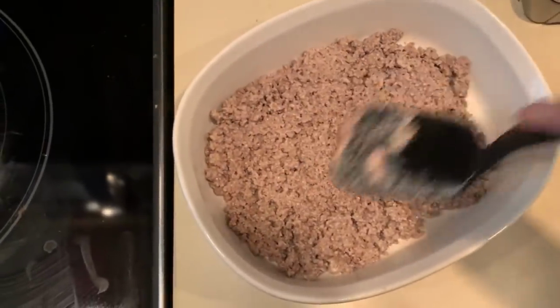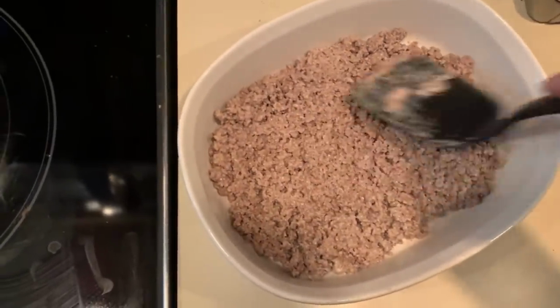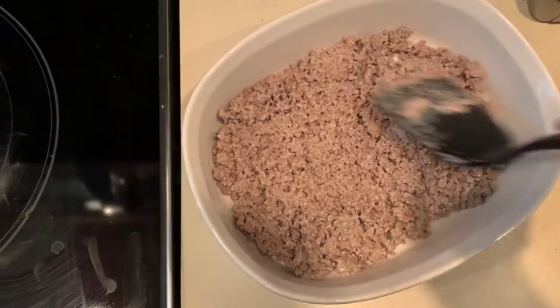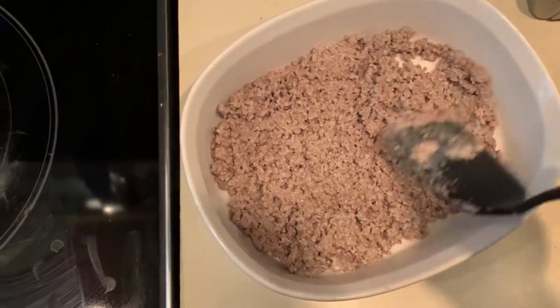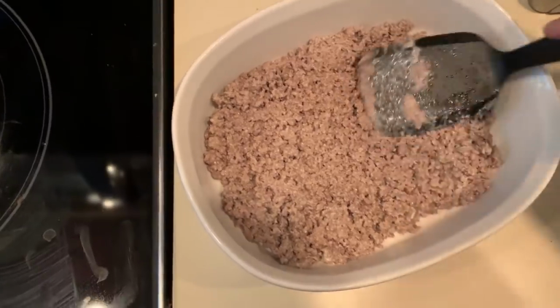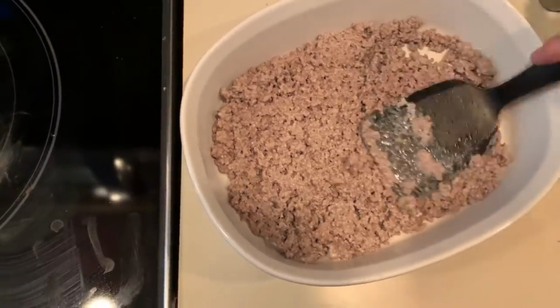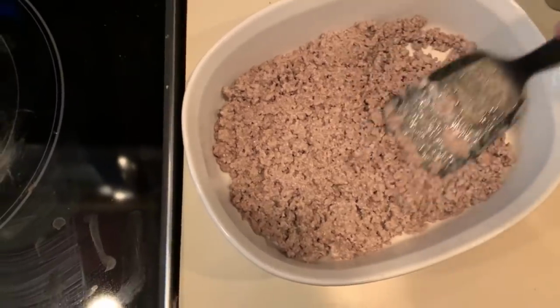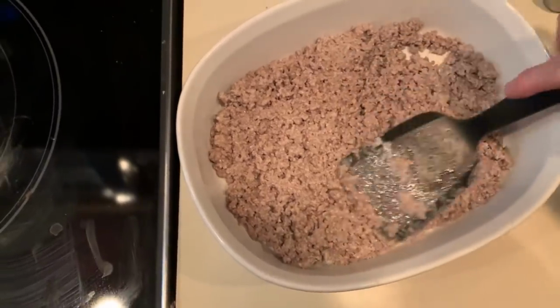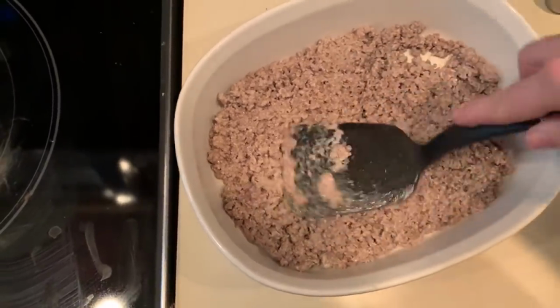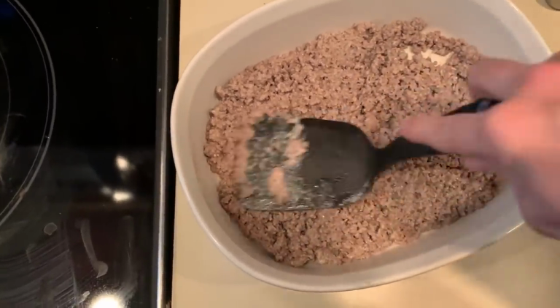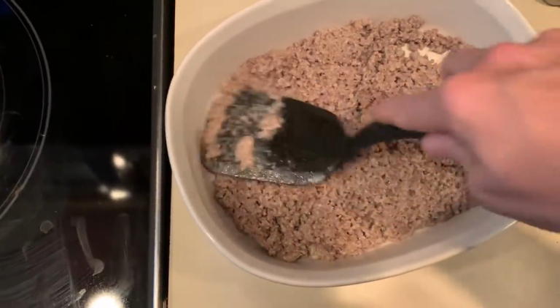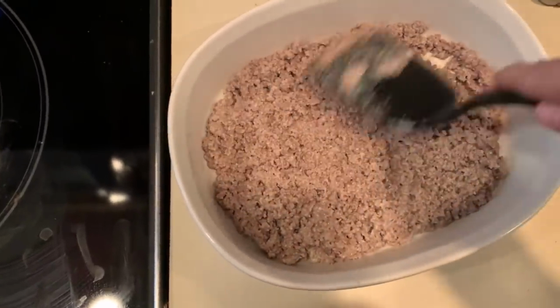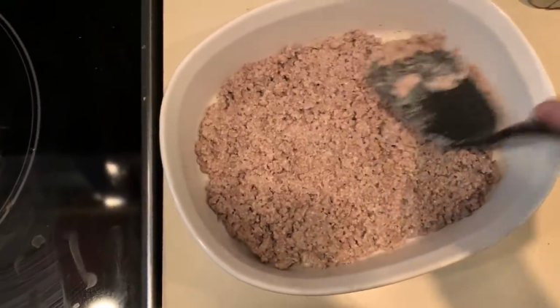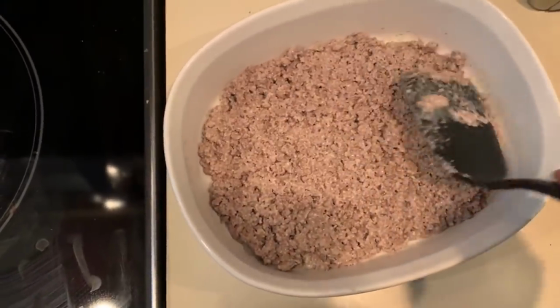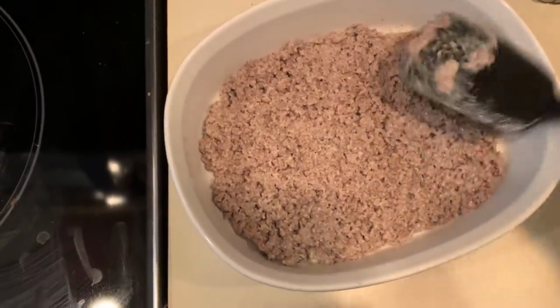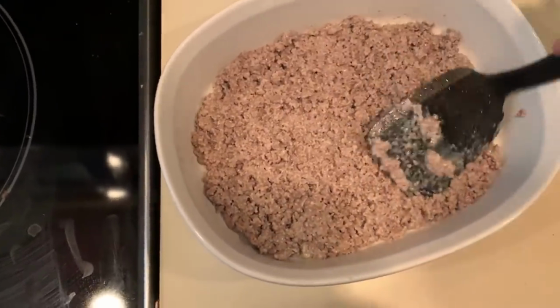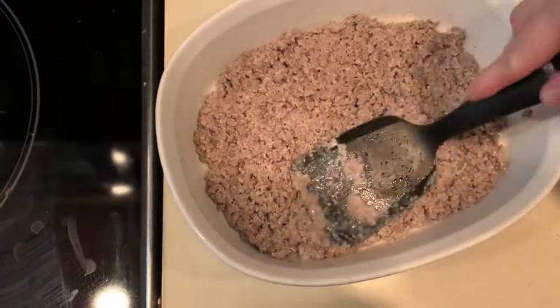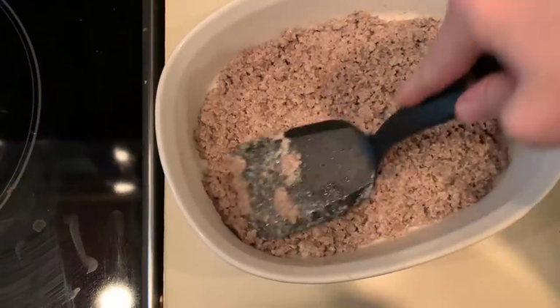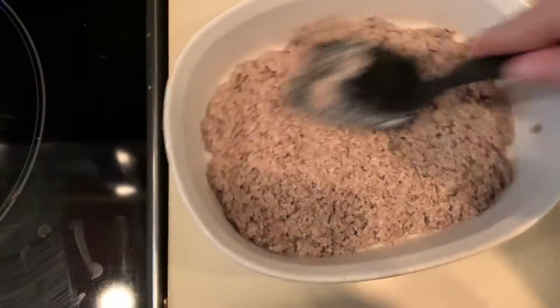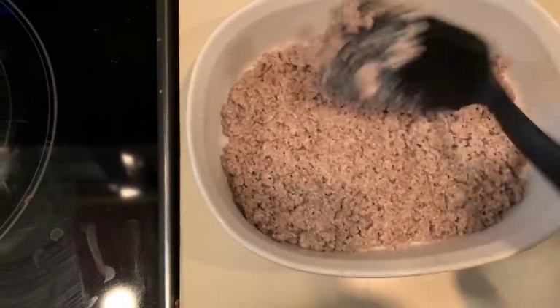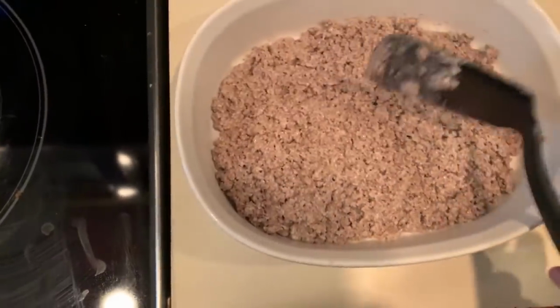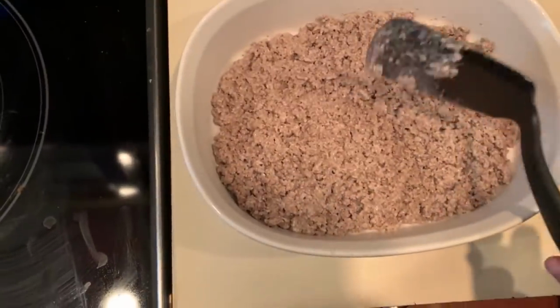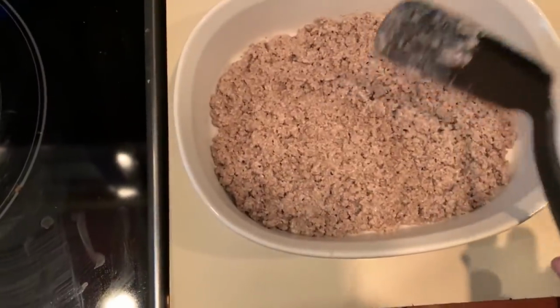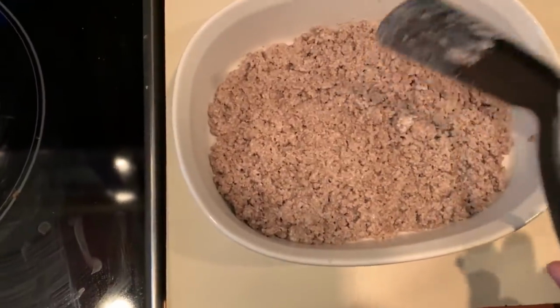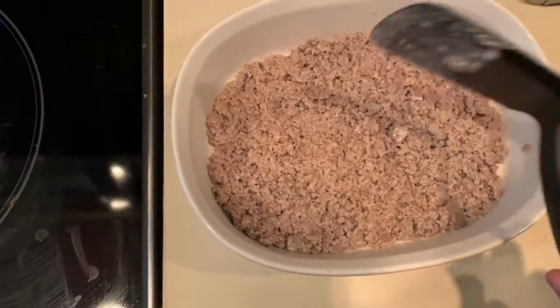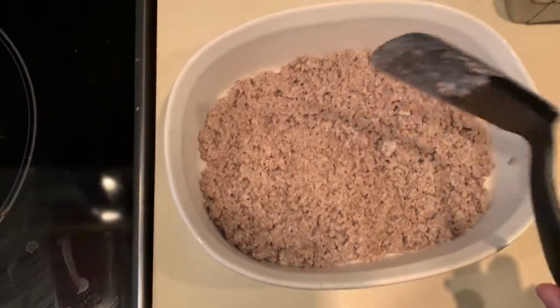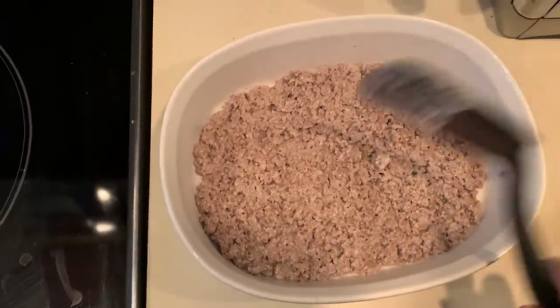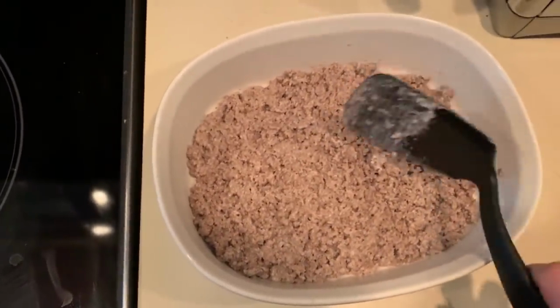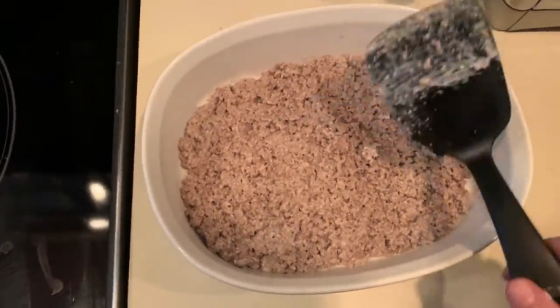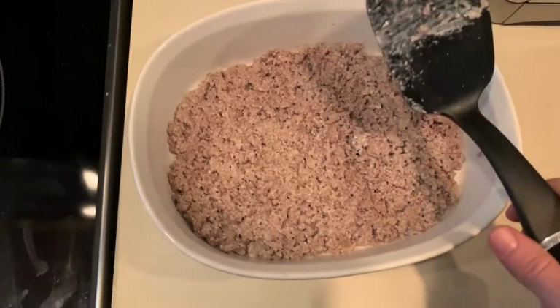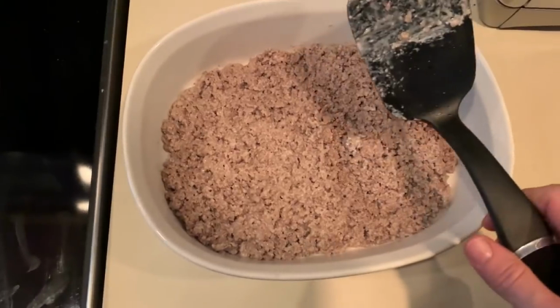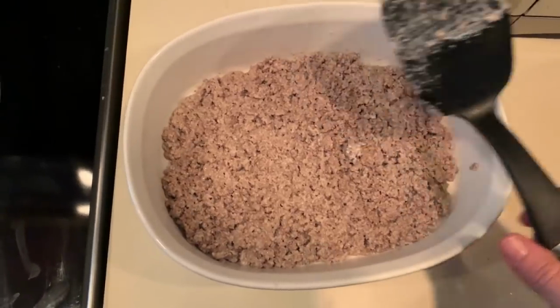Transfer that to a casserole dish — any oven-approved dish is going to be just fine. You'll see here that I'm really just spreading it out to make sure that we have a nice, even area.